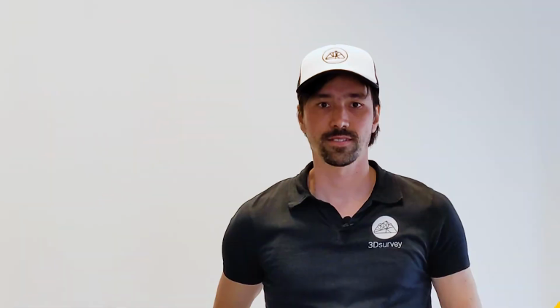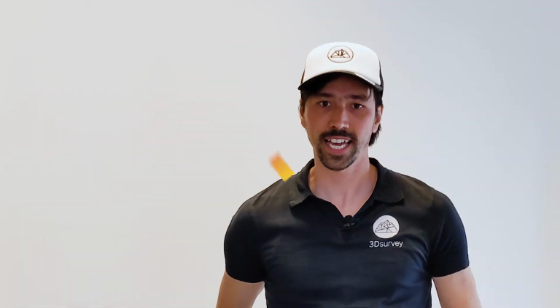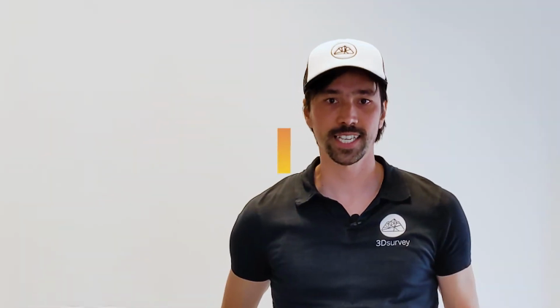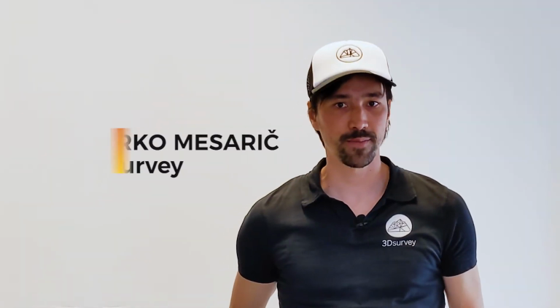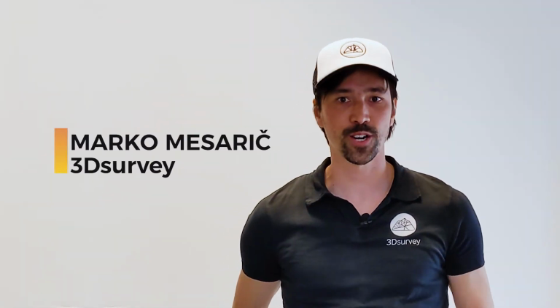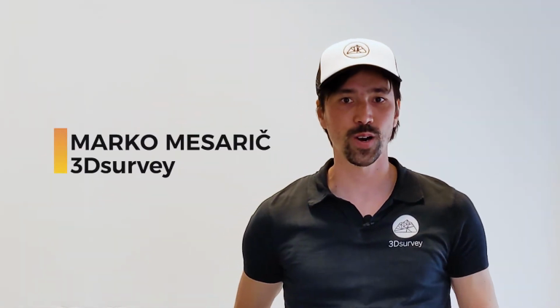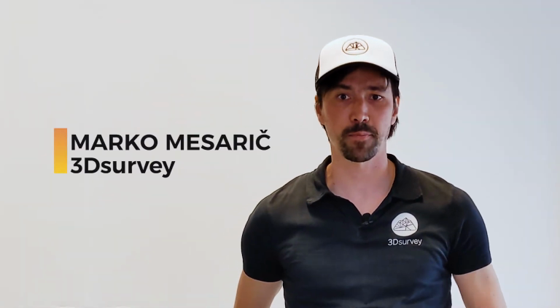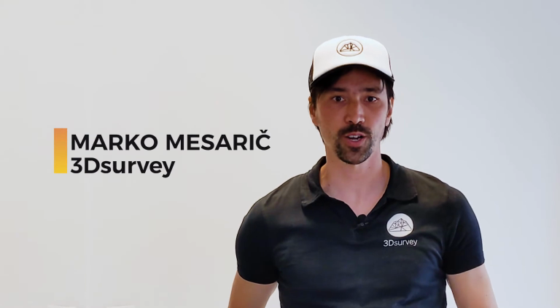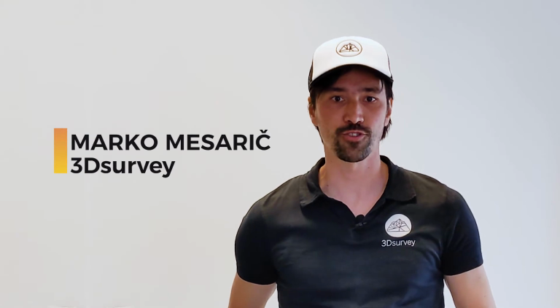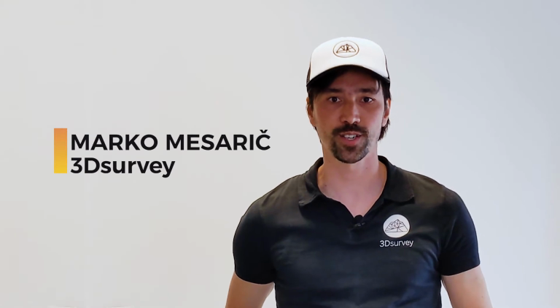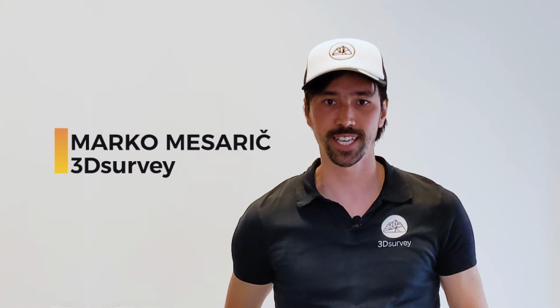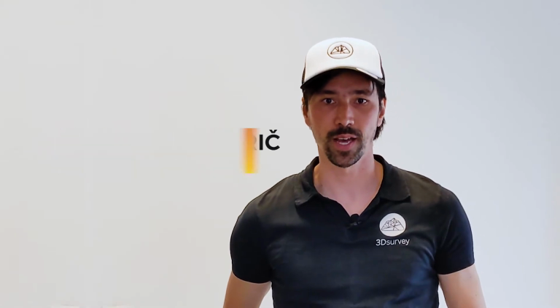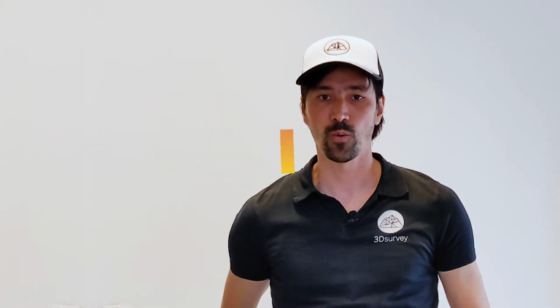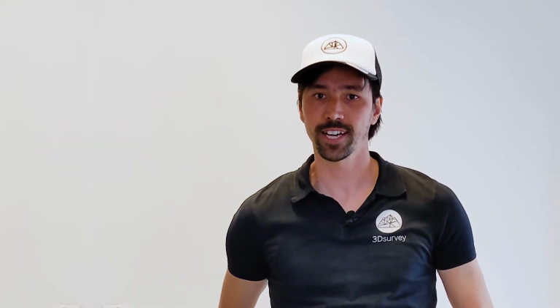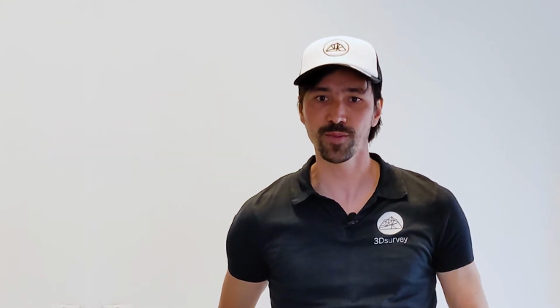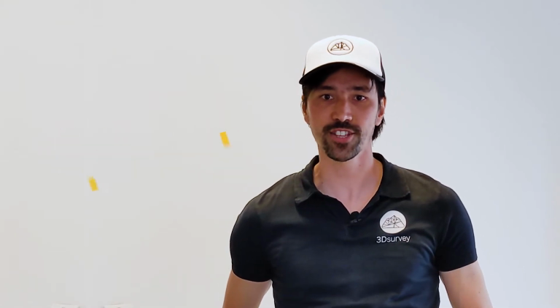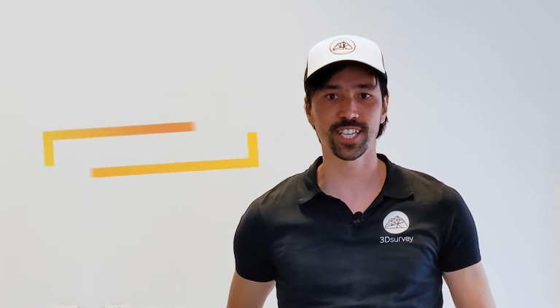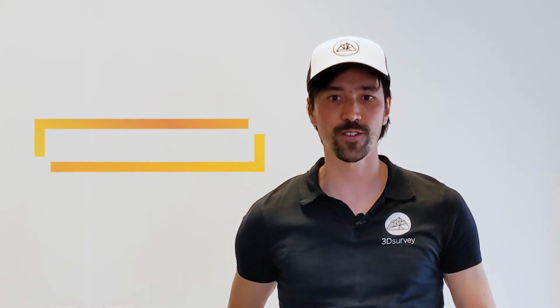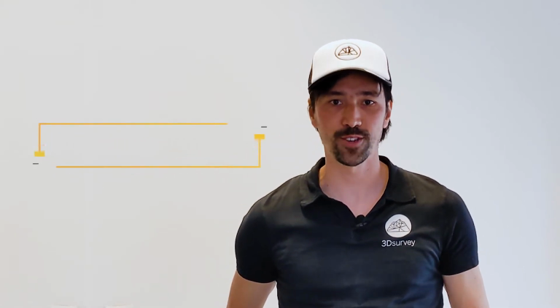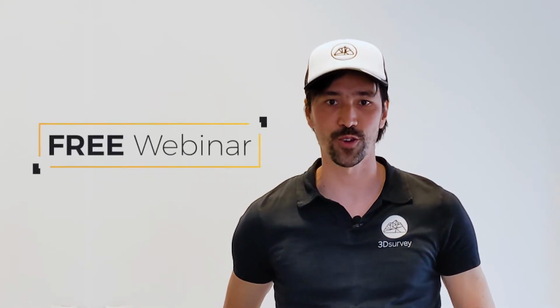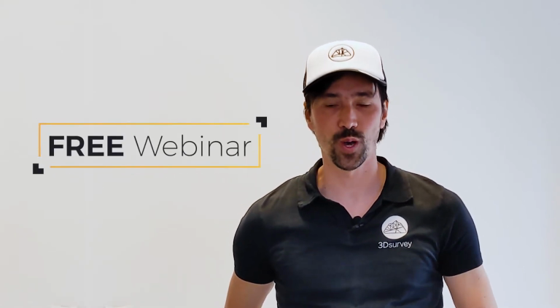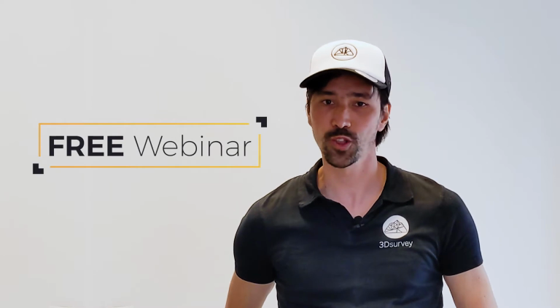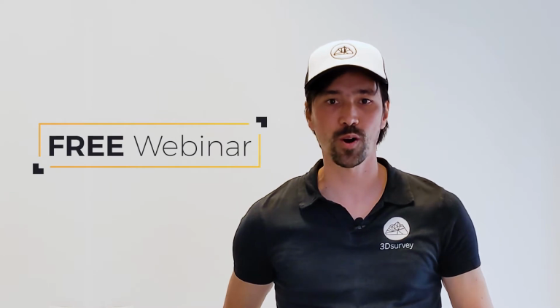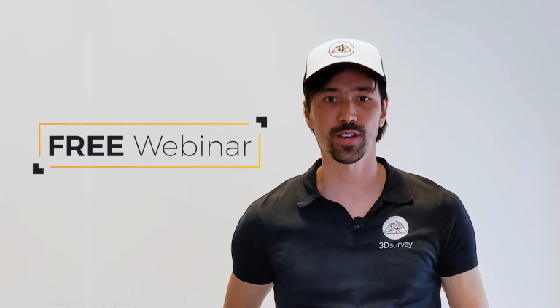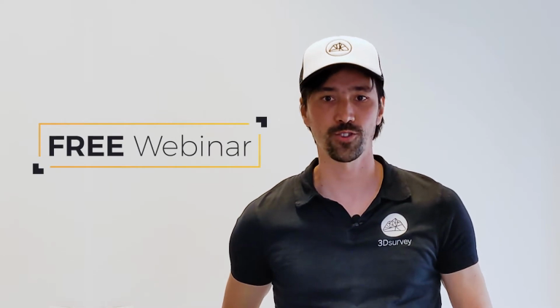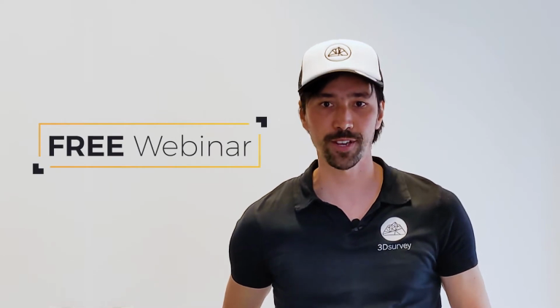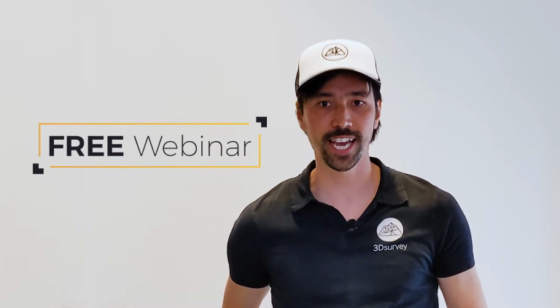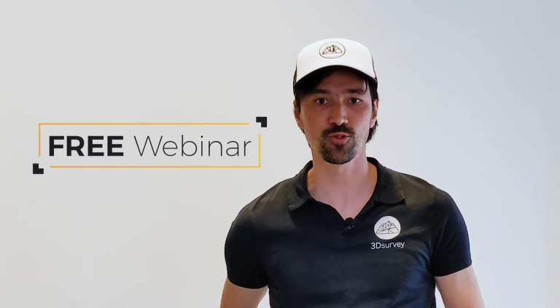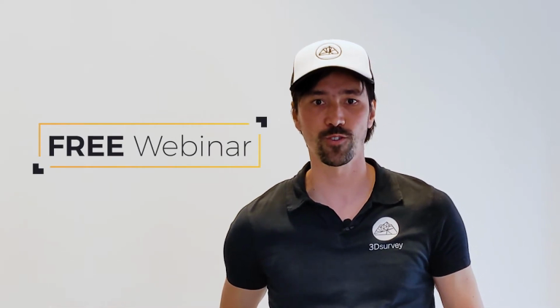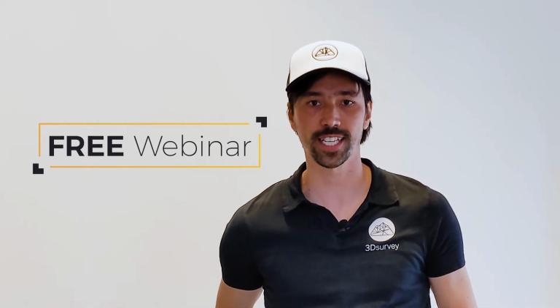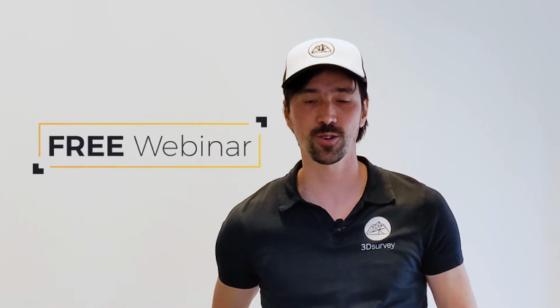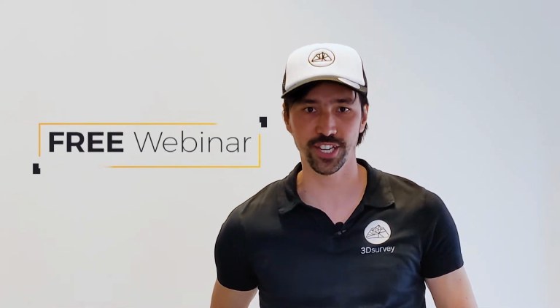Hi guys, my name is Marko and I'm a part of the 3dsurvey team. We have an extremely interesting free webinar for you. We will talk about photogrammetry as a tool for forensic documentation.